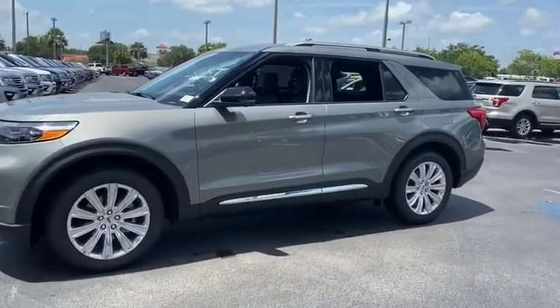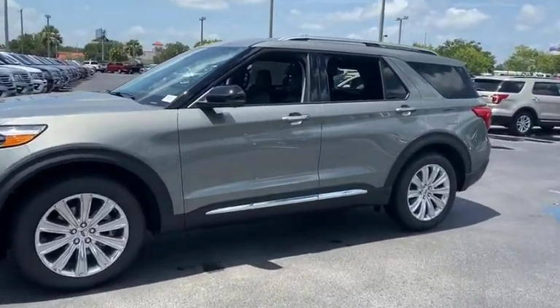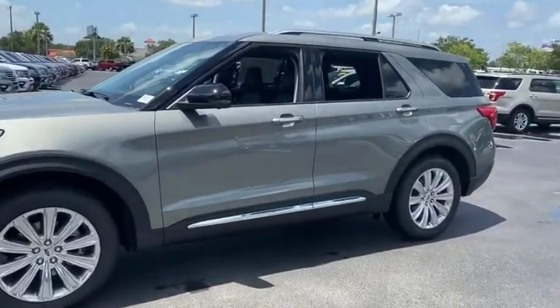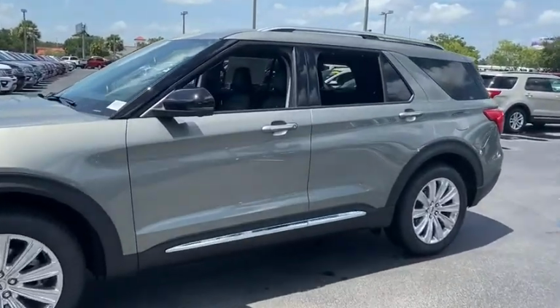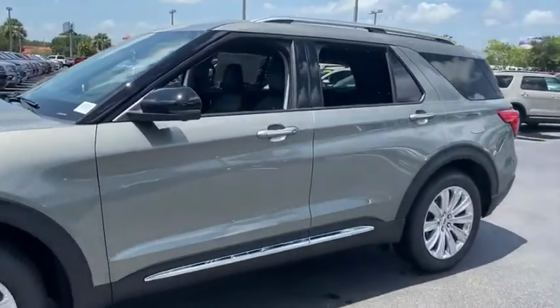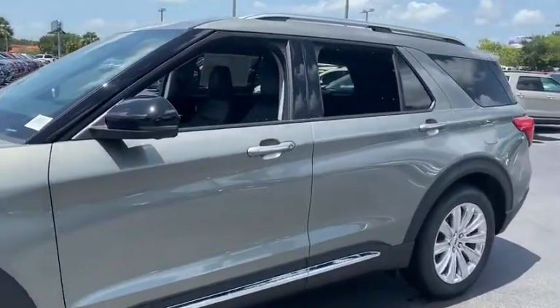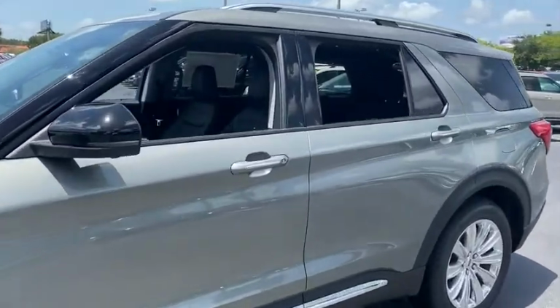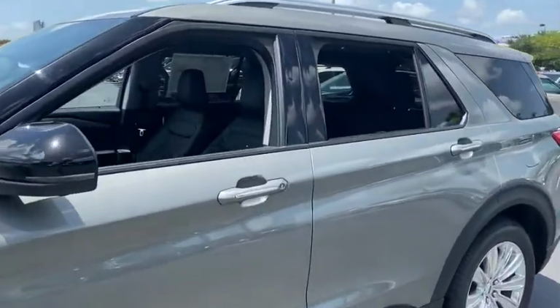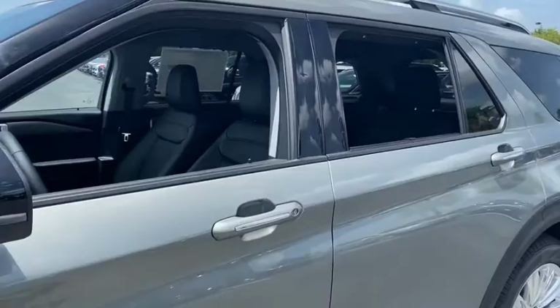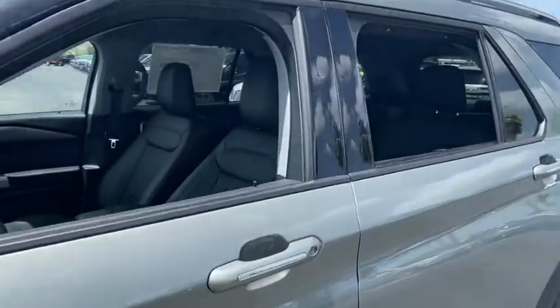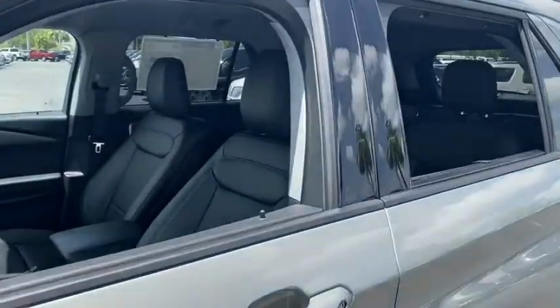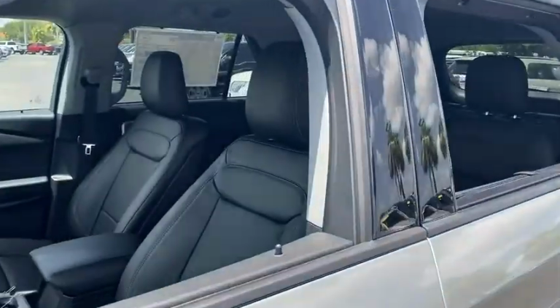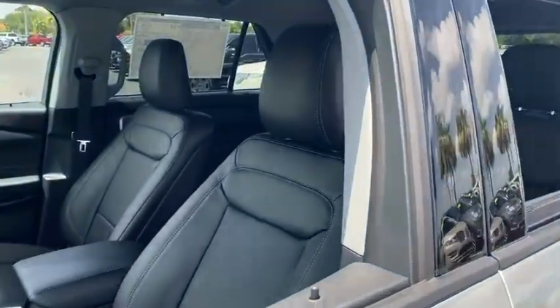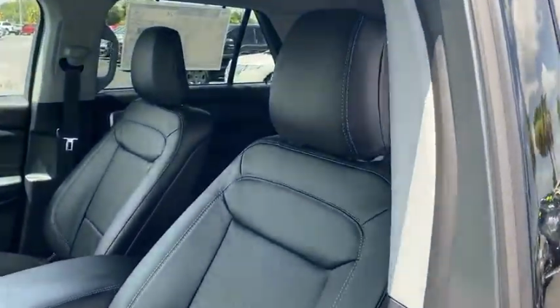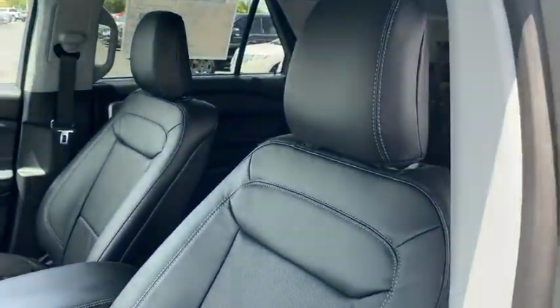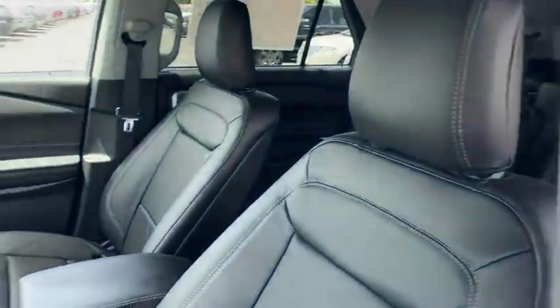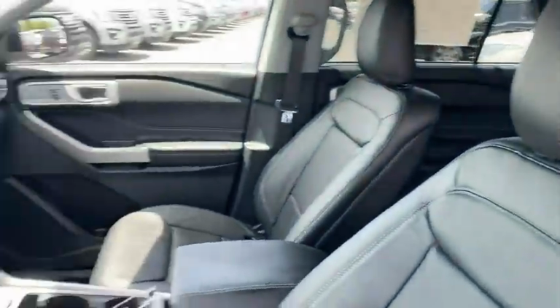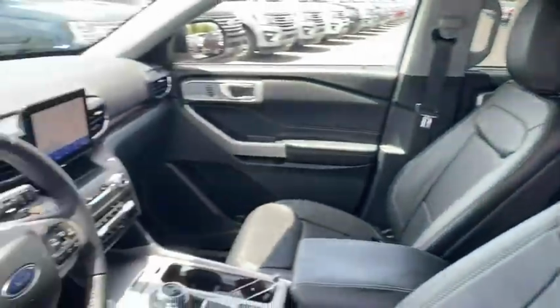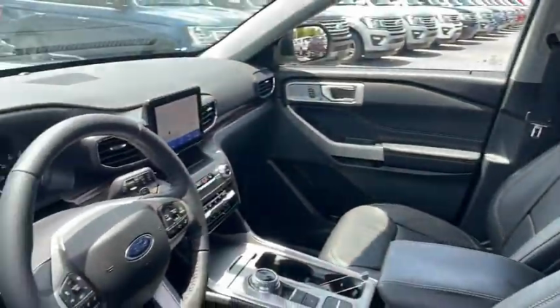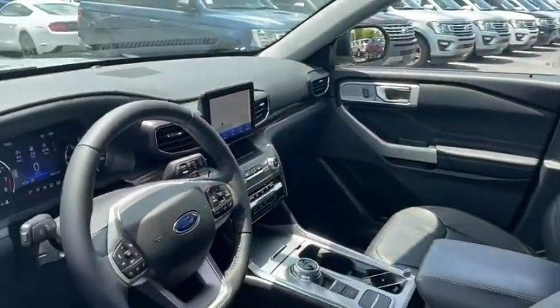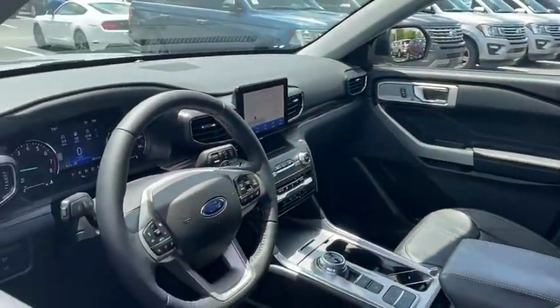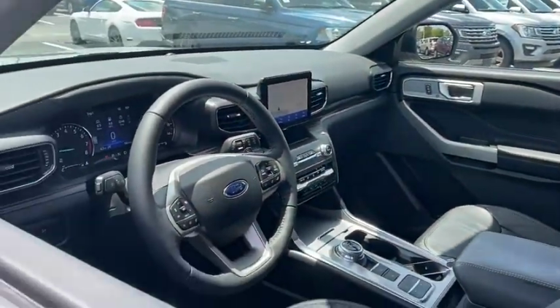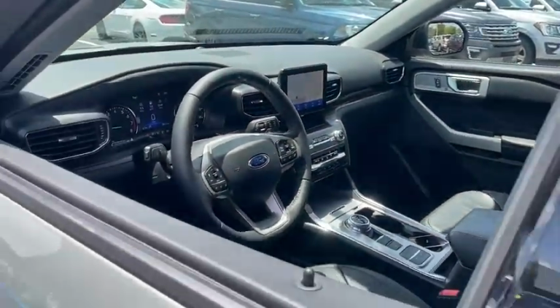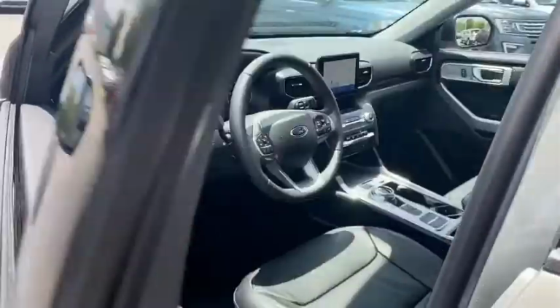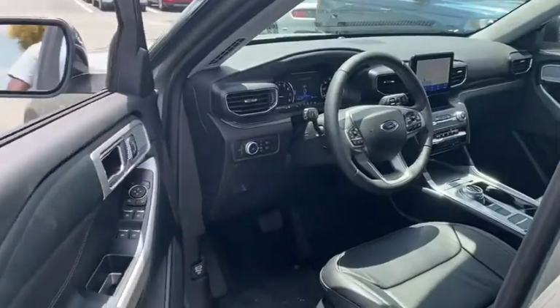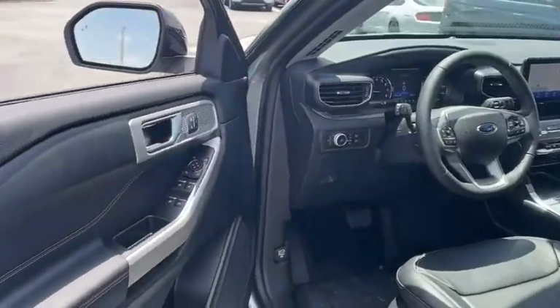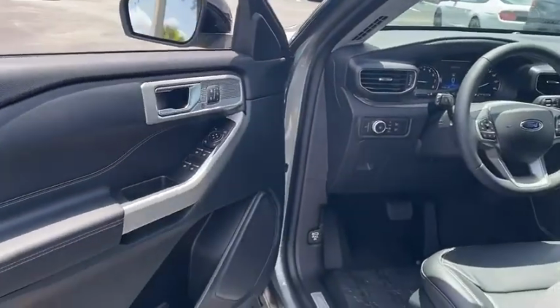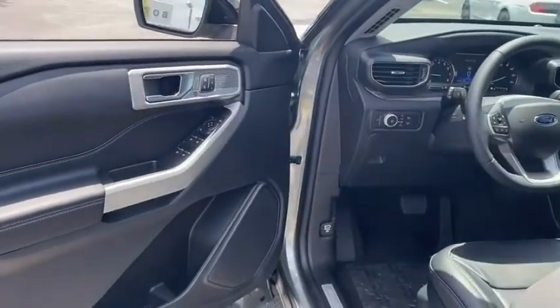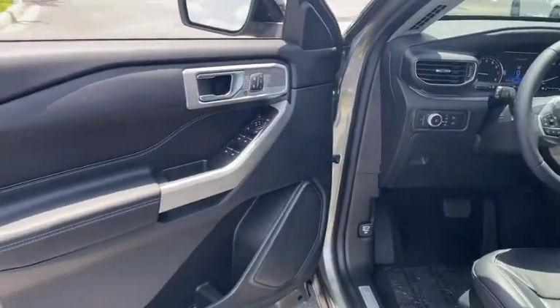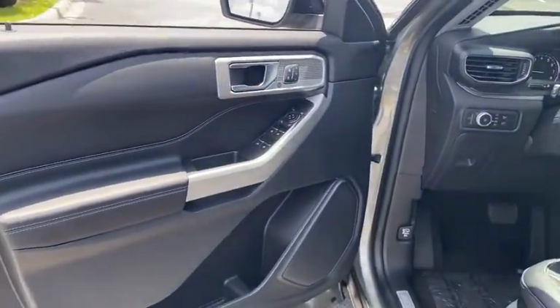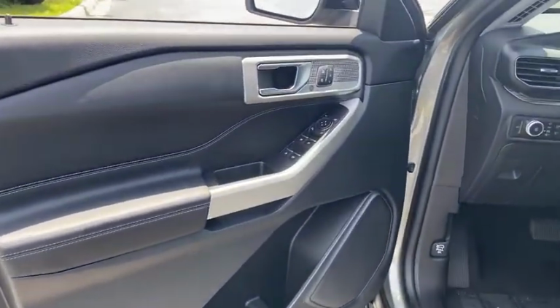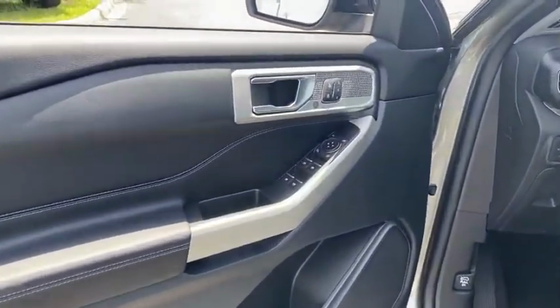Here are some of this vehicle's great options: traction control, navigation system, power liftgate, power passenger seat, leather-wrapped steering wheel, dual airbags, alloy wheels.